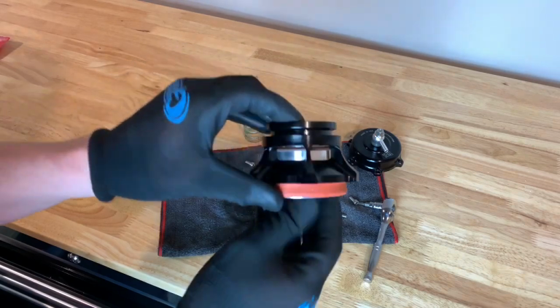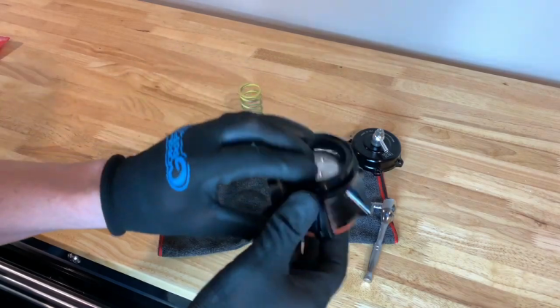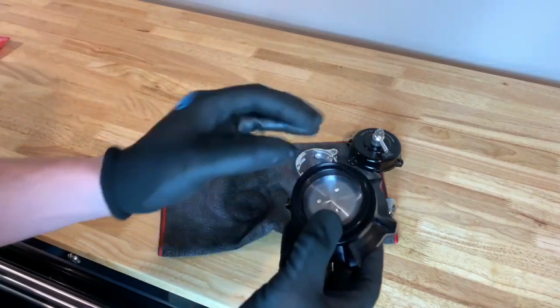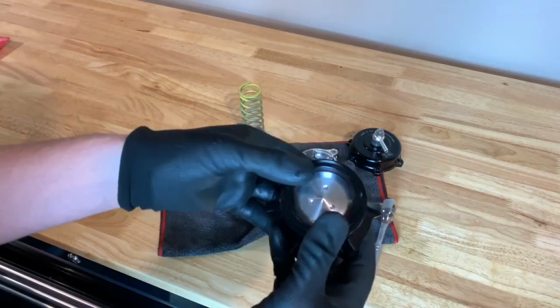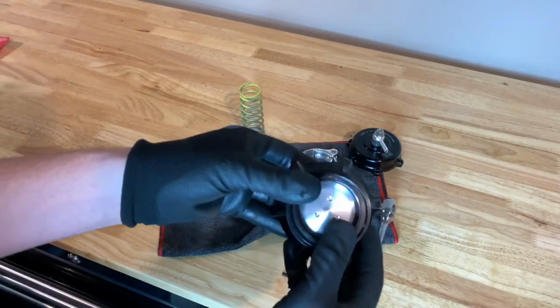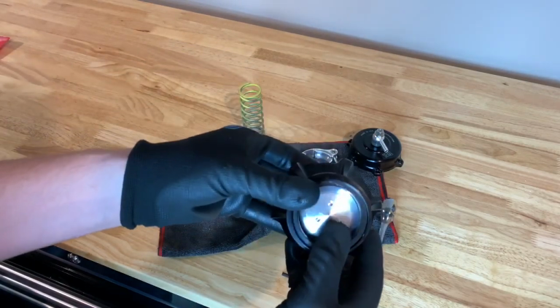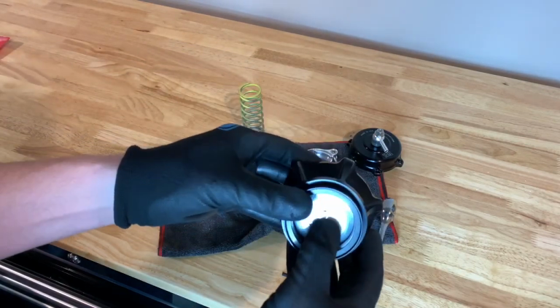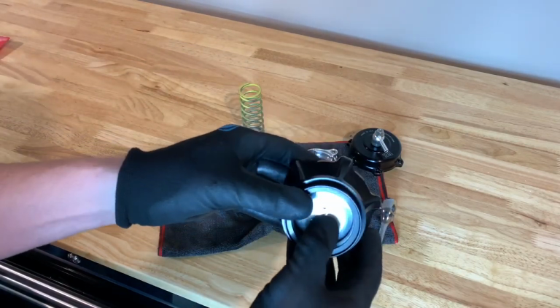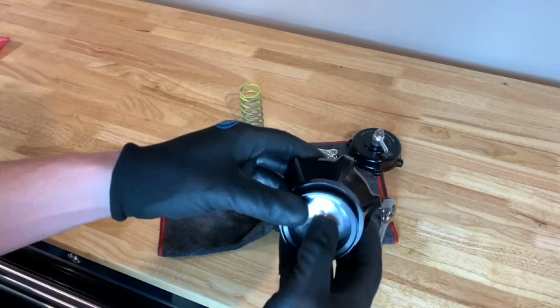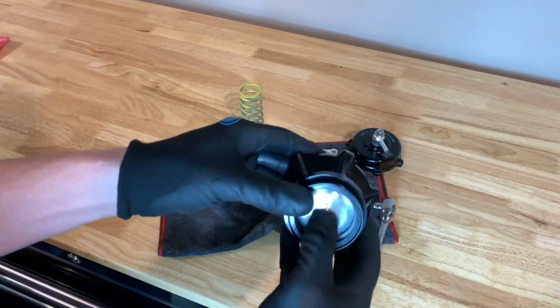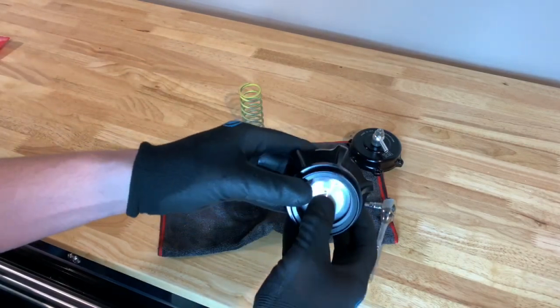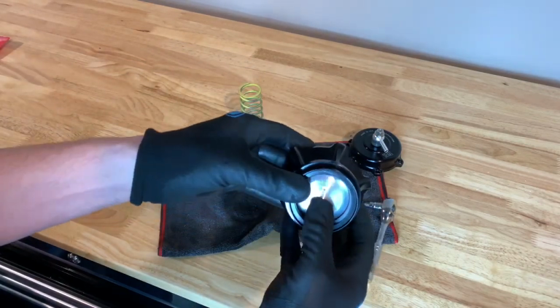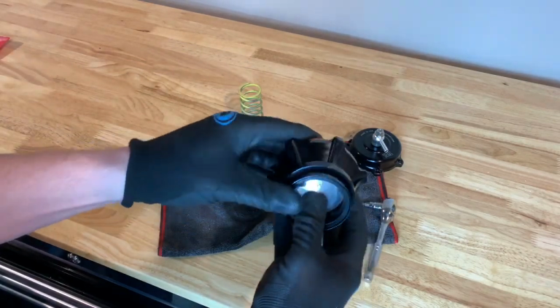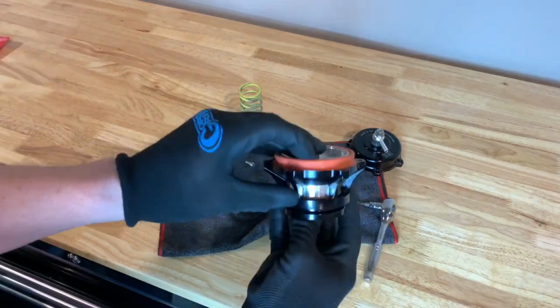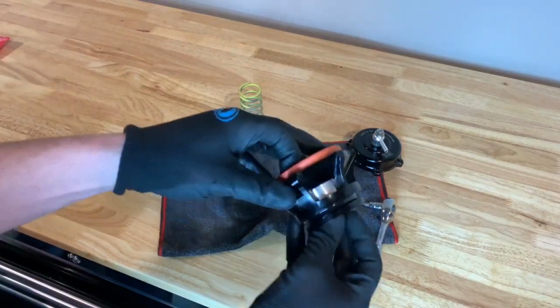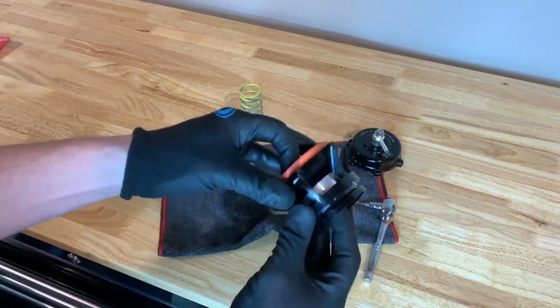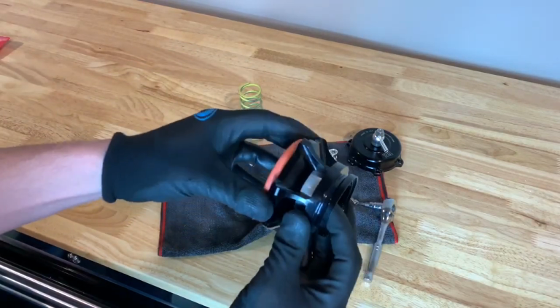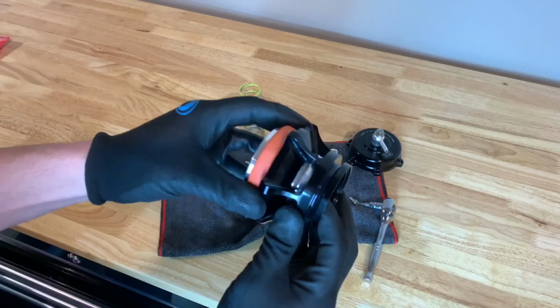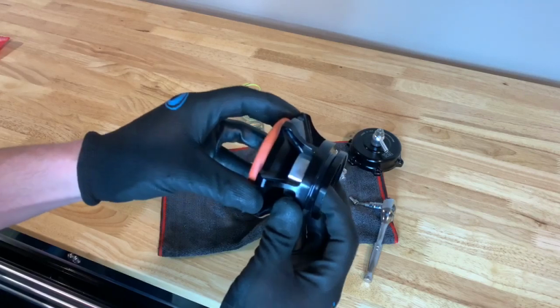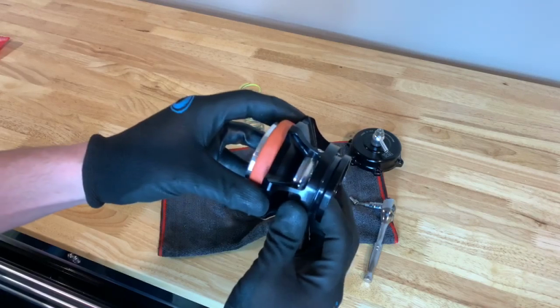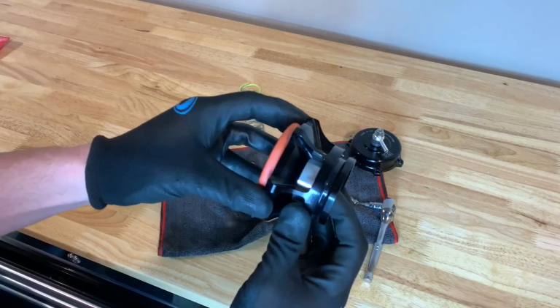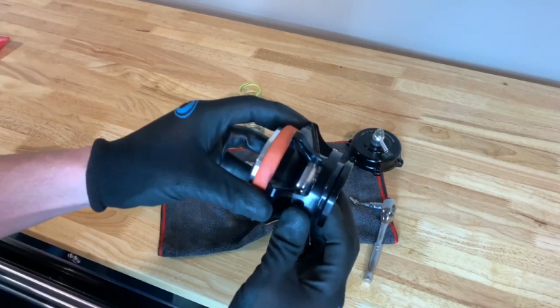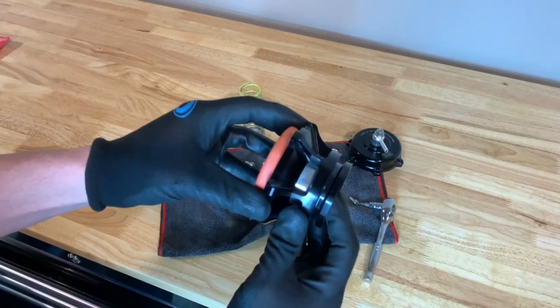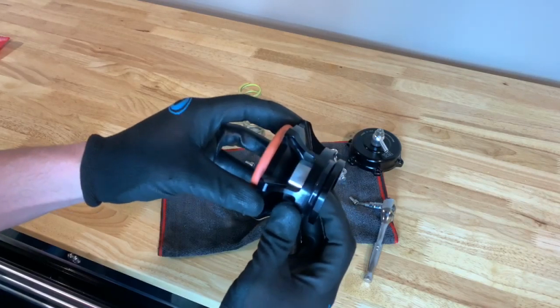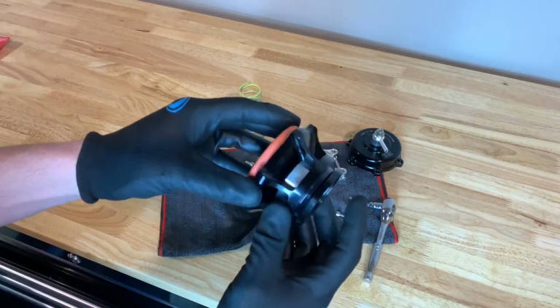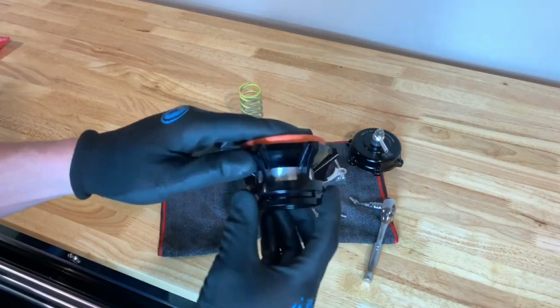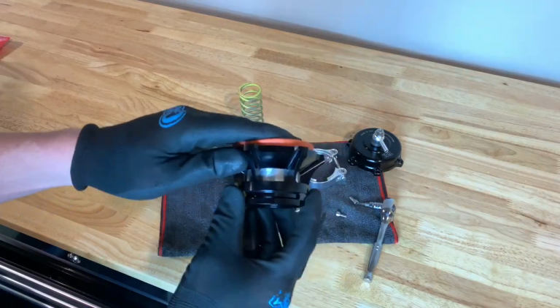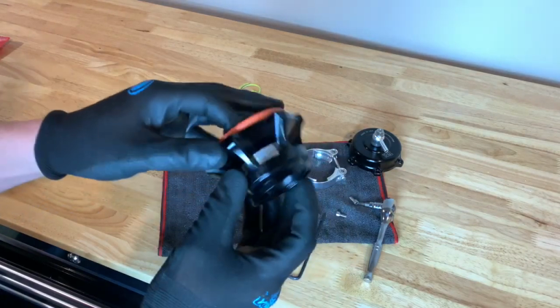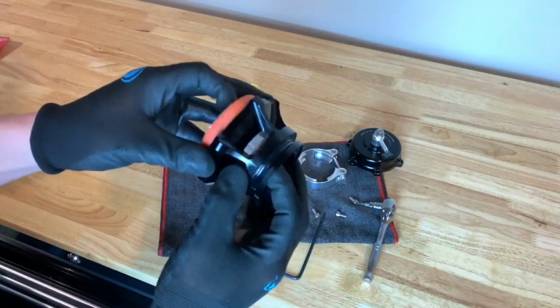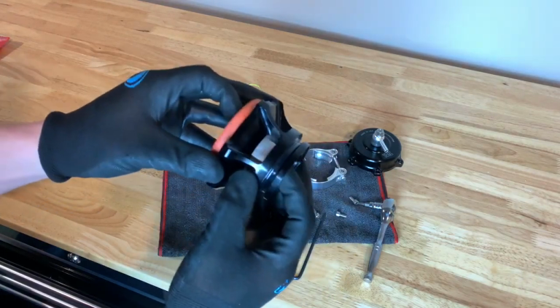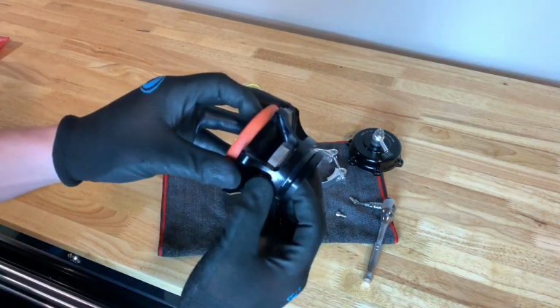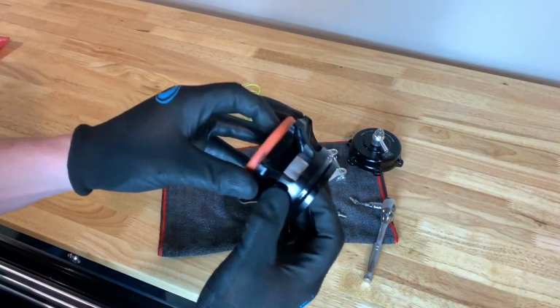So mine seemed a little stuck, so this is where we're going to grease it up a little bit to make sure it's moving freely.